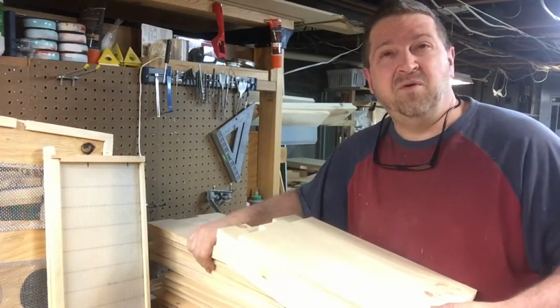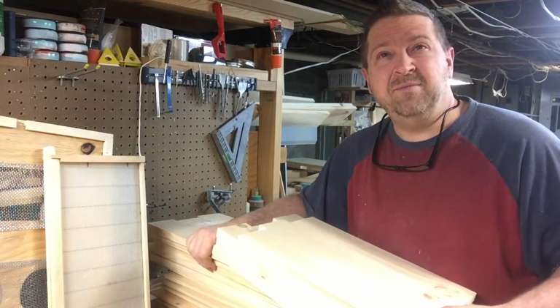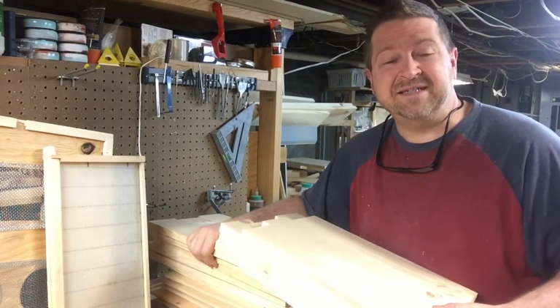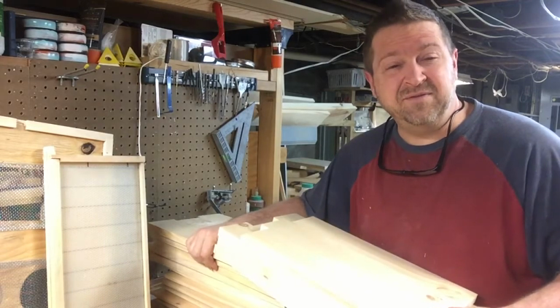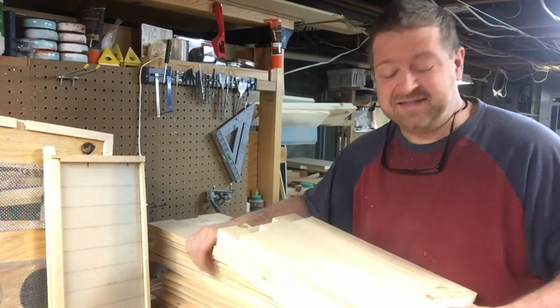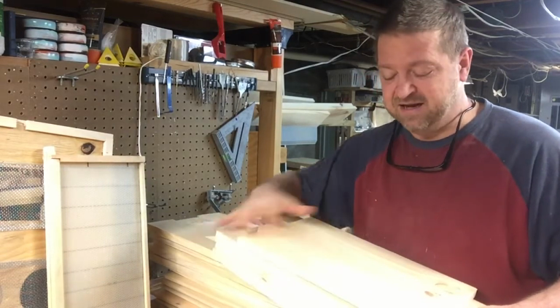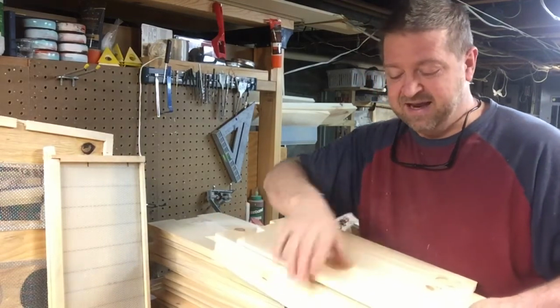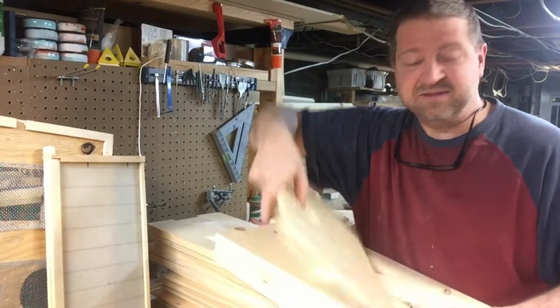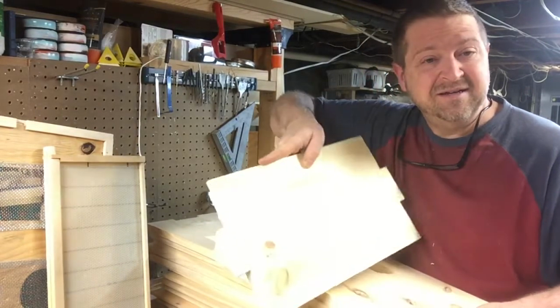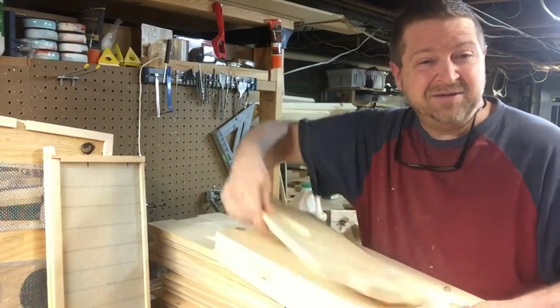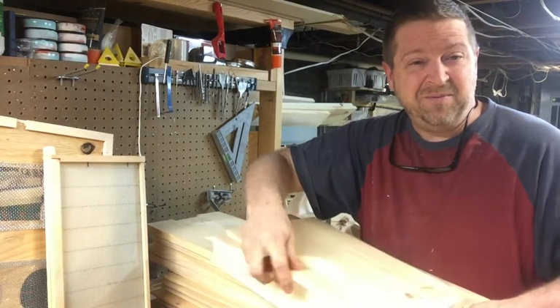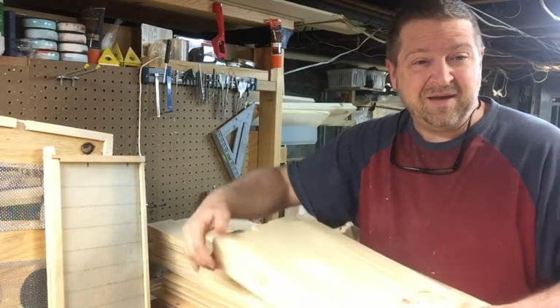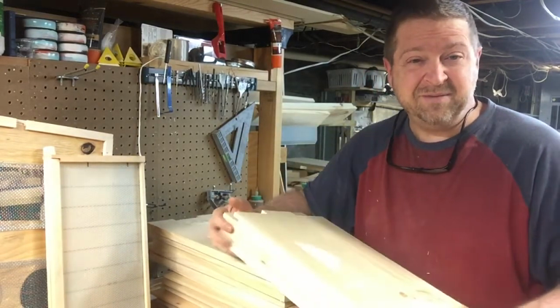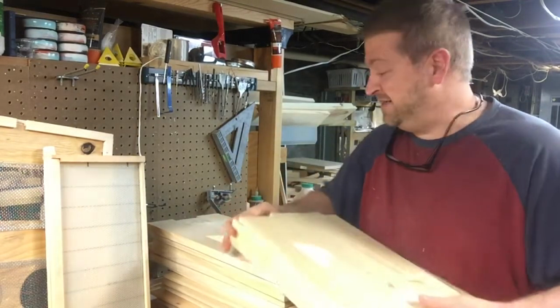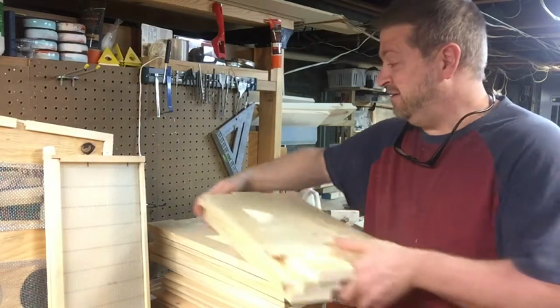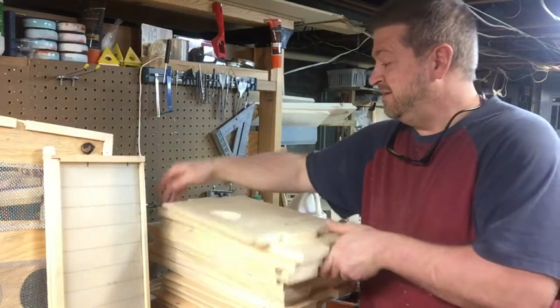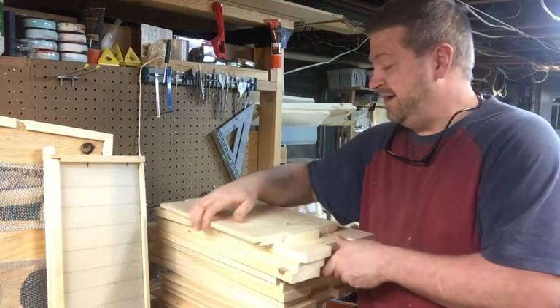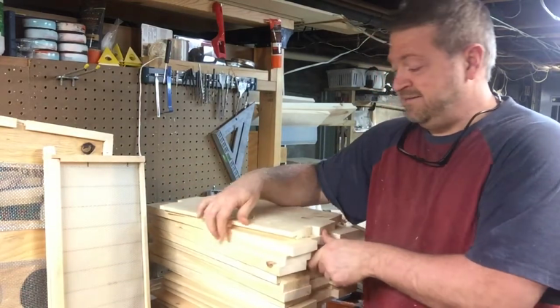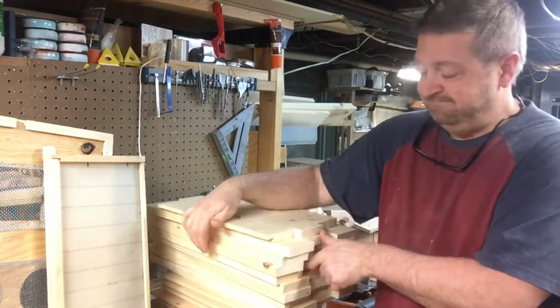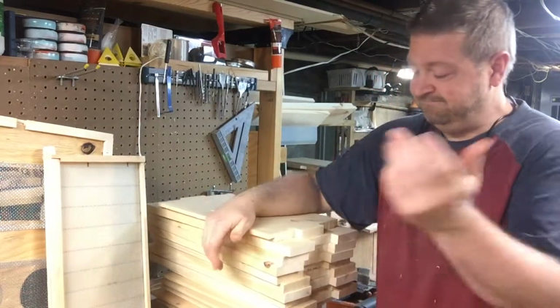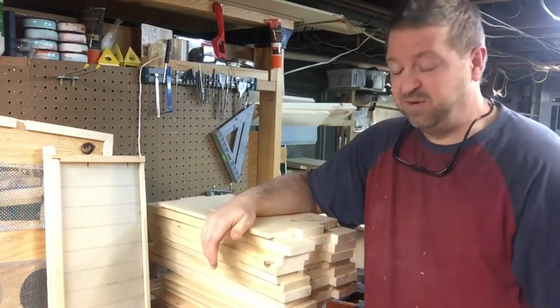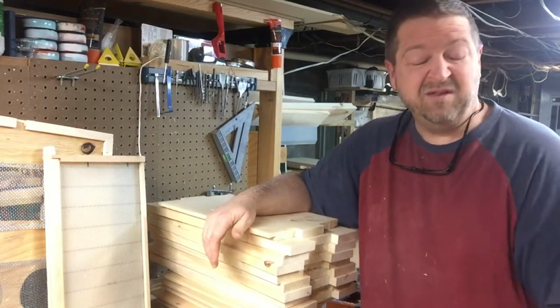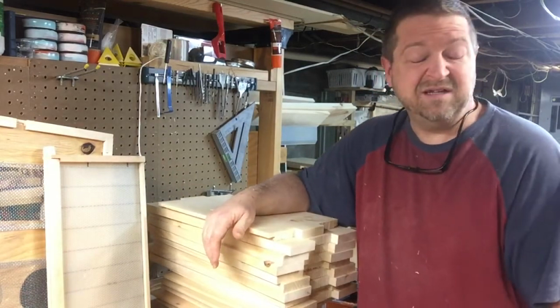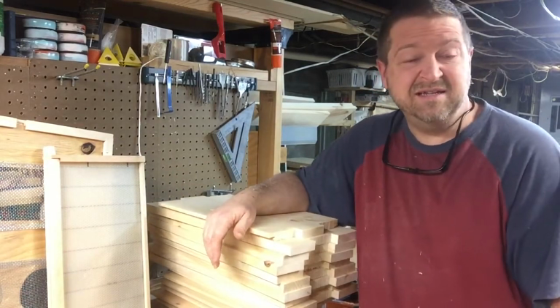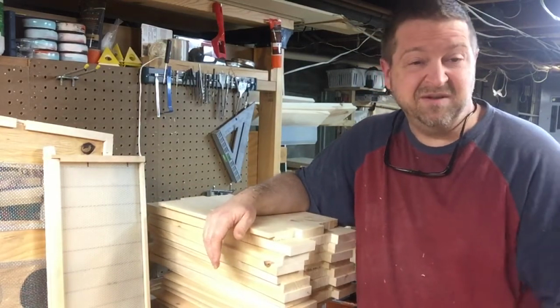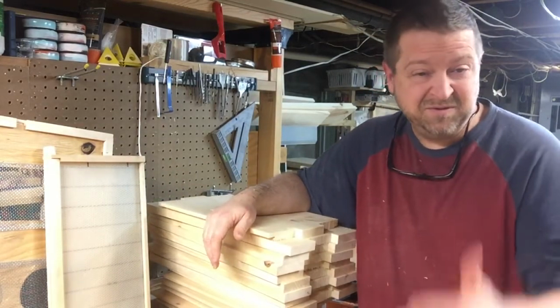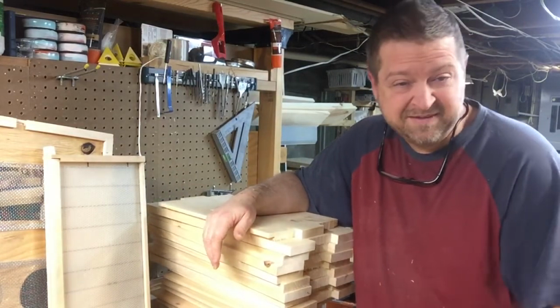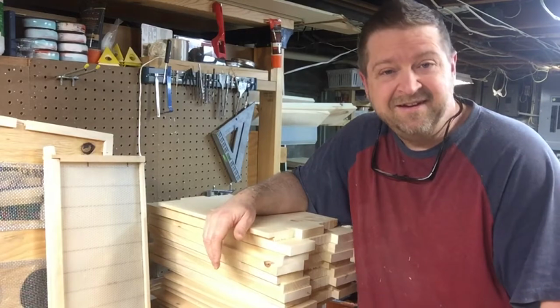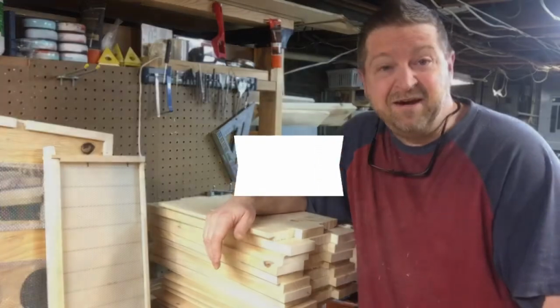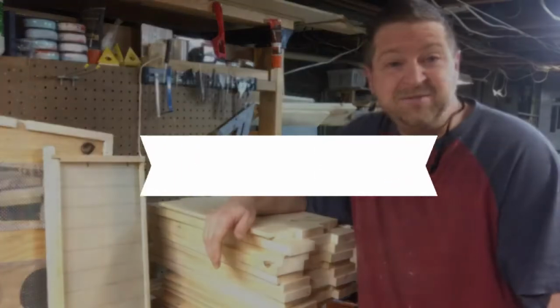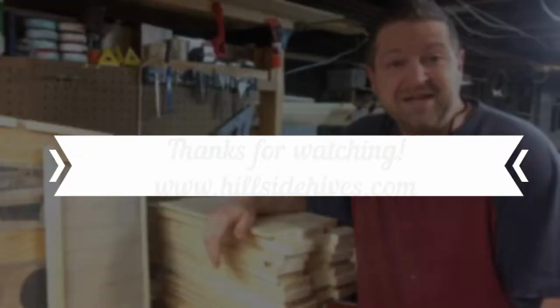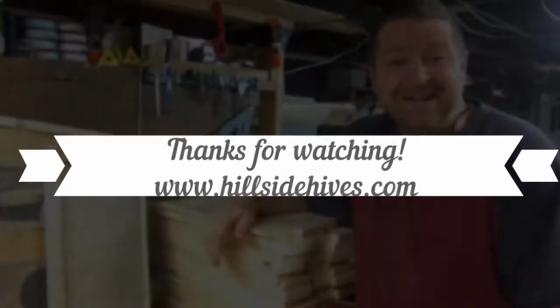Four times four is 16, so I've done 16 side handles. Now I'm just going to put these together — probably over the next two days because I've got other stuff to do on the website. Thanks for watching, have a great day.